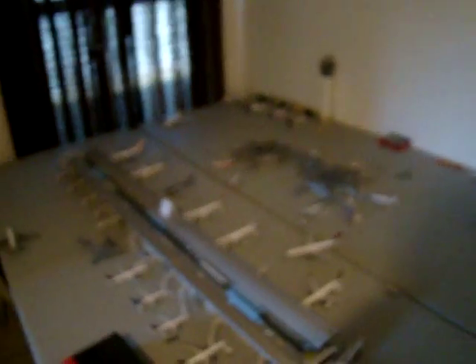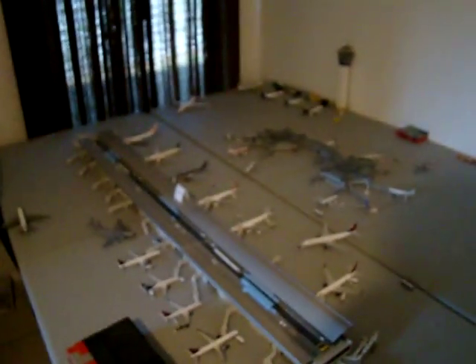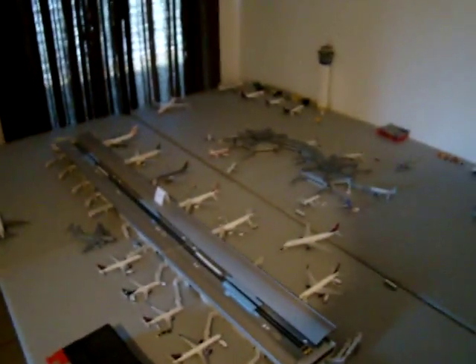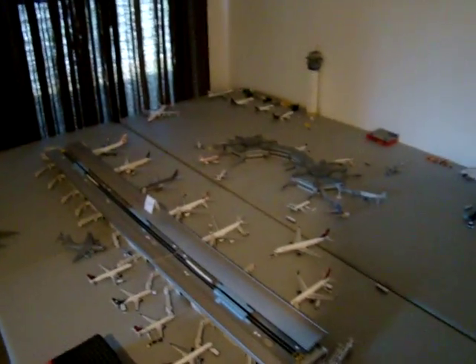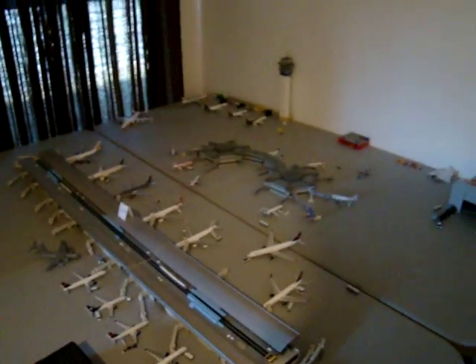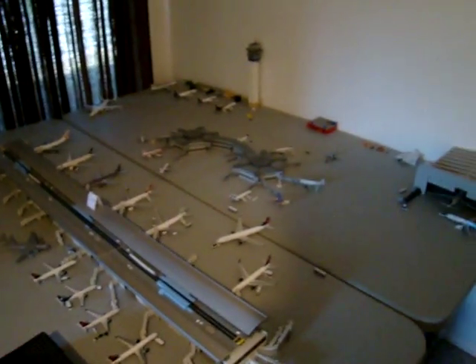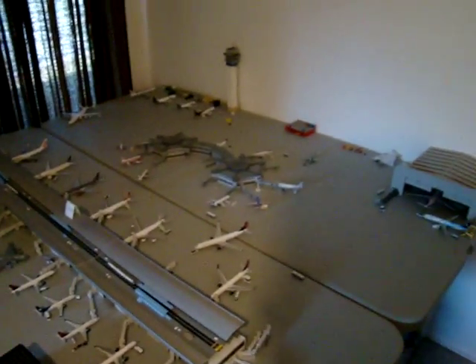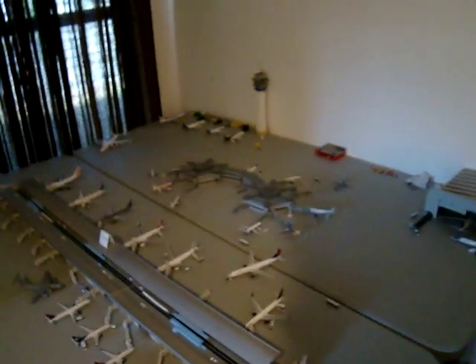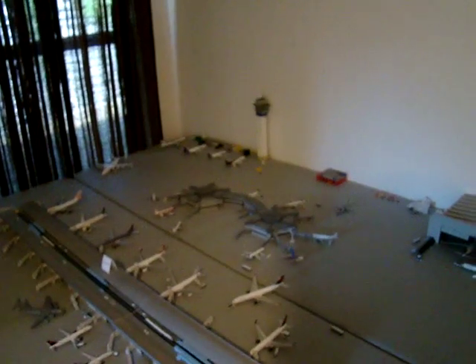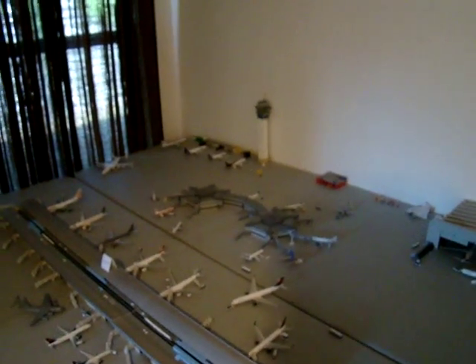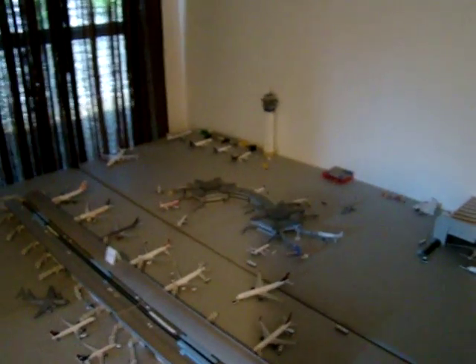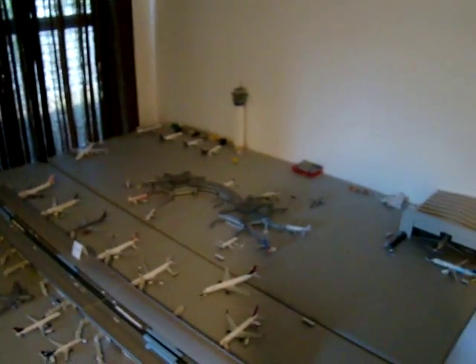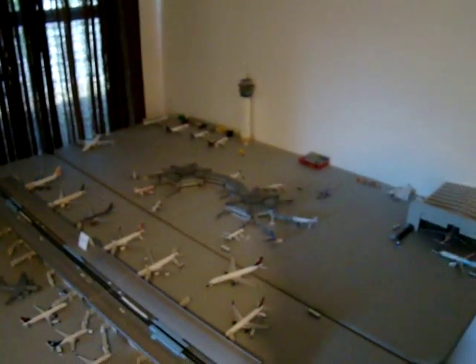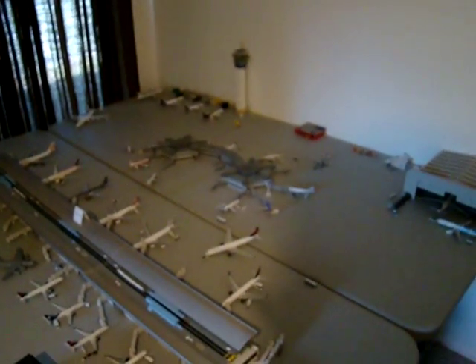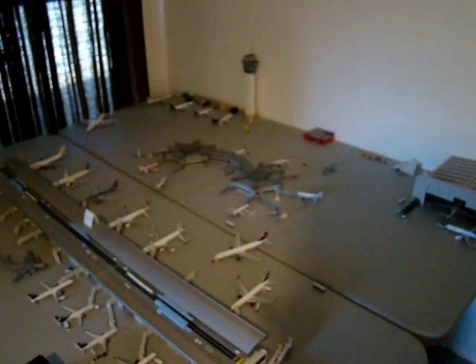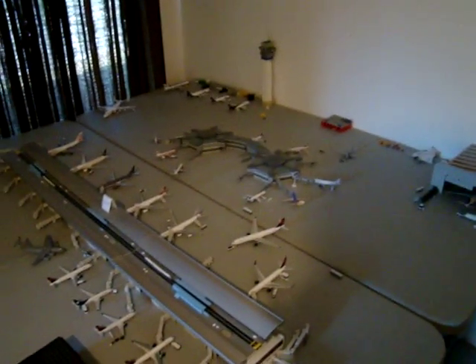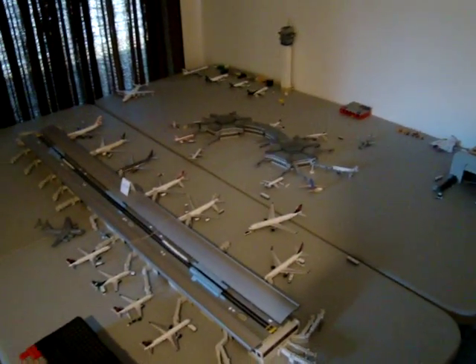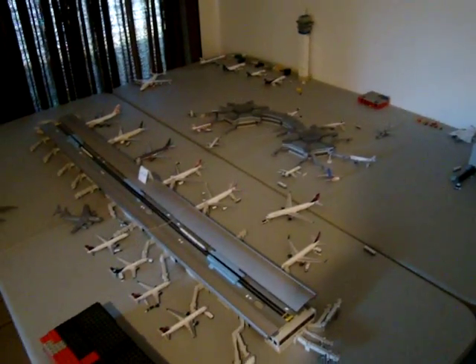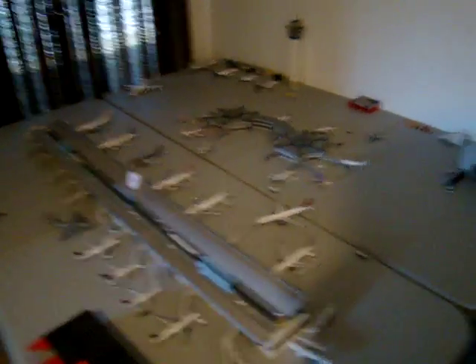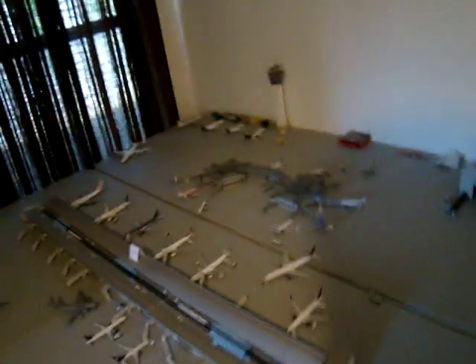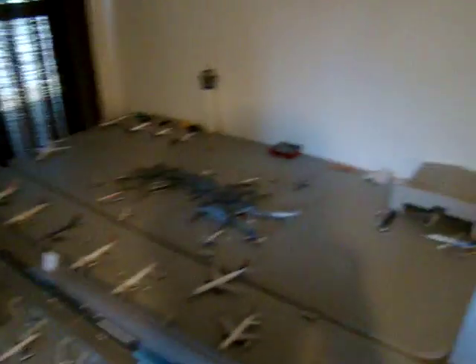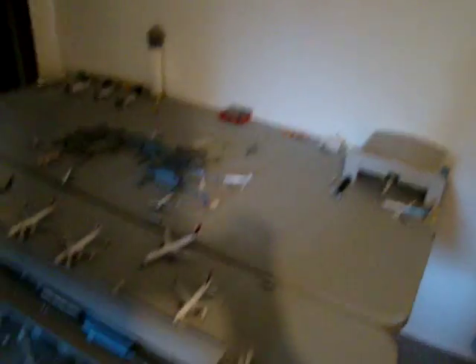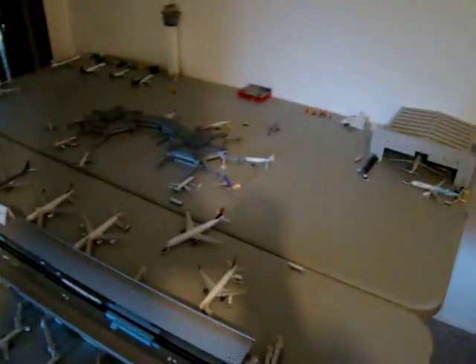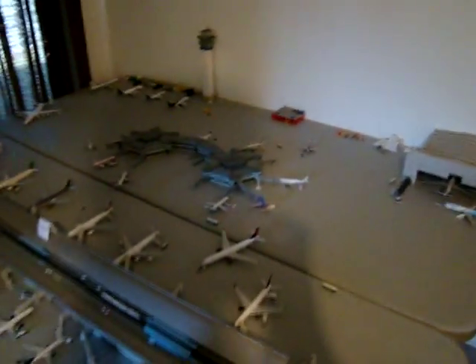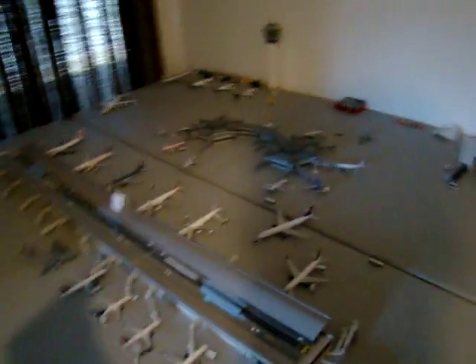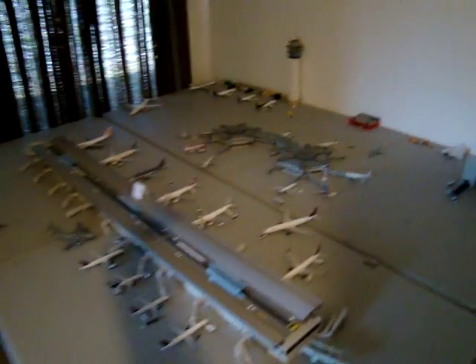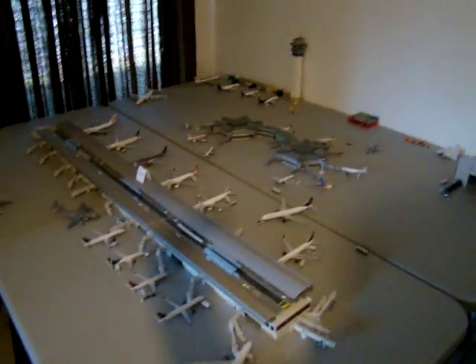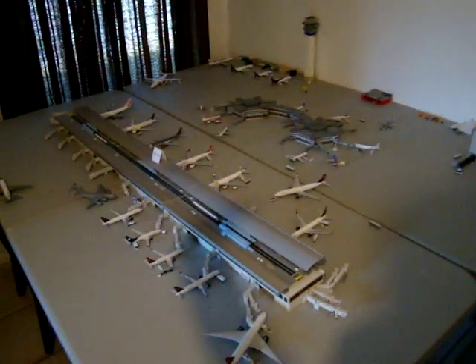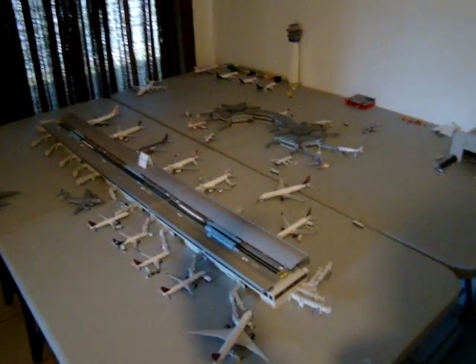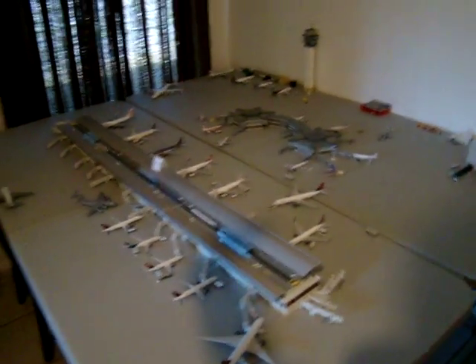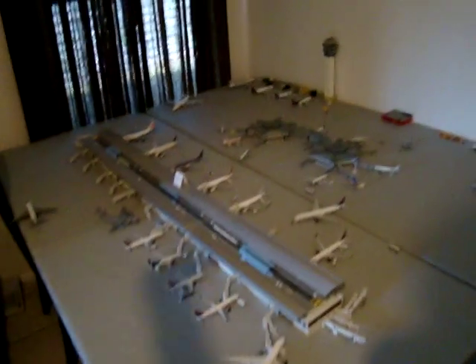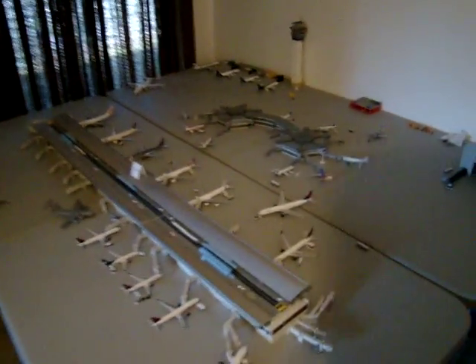Hopefully I get another table so I can add a runway and maybe some more parking spaces. So let's take this off so you can see the full layout. That's my airport.